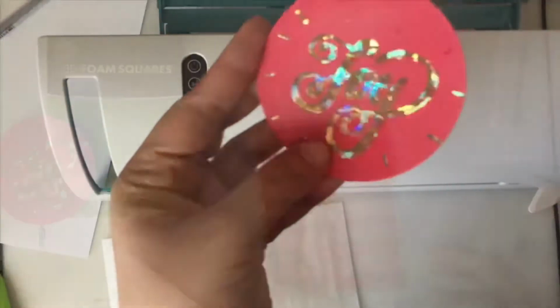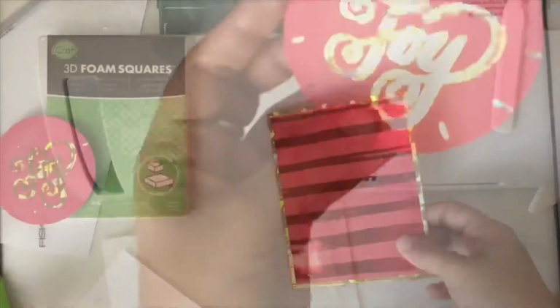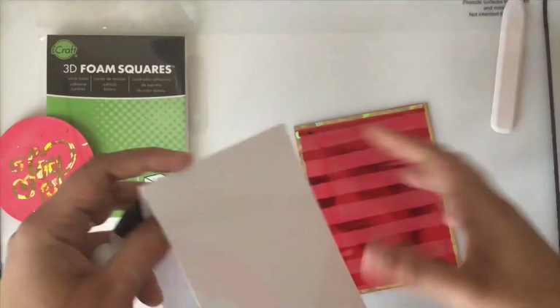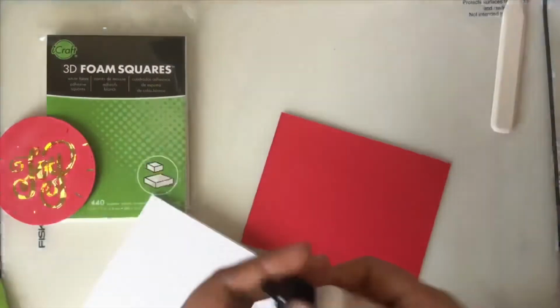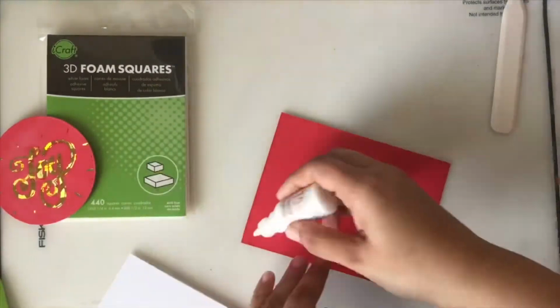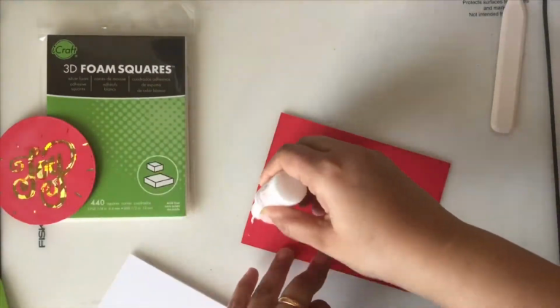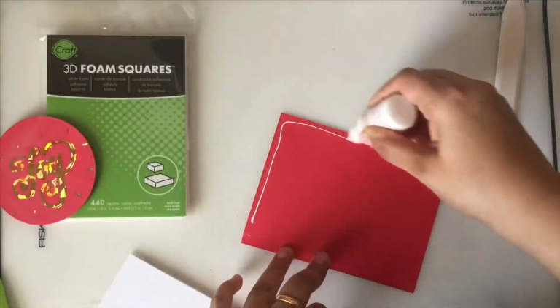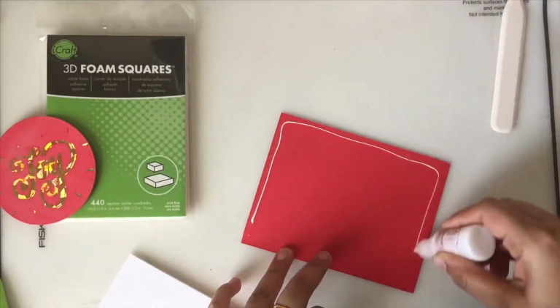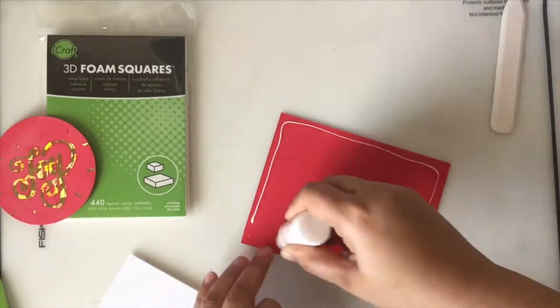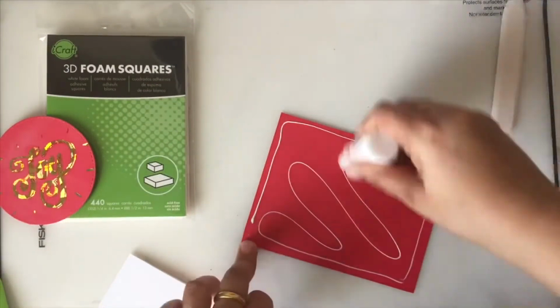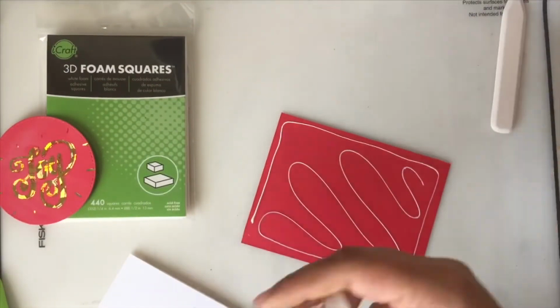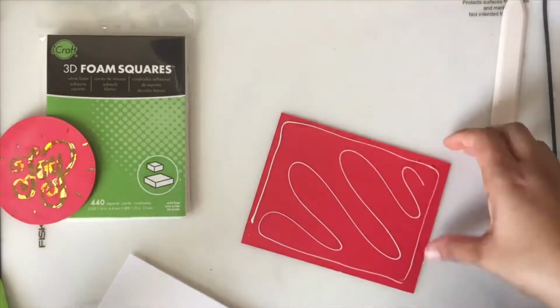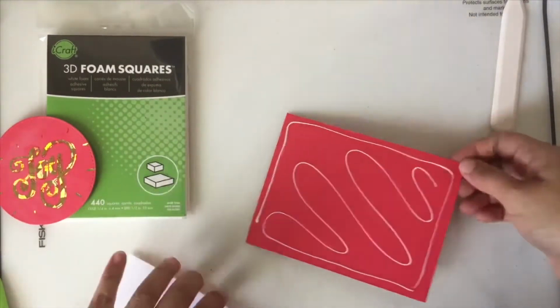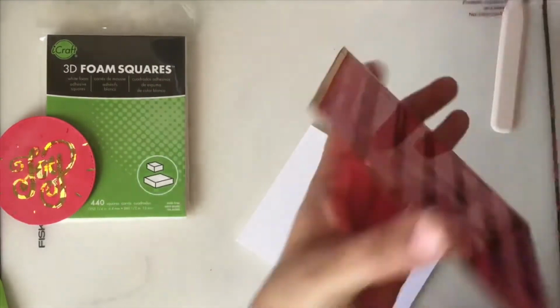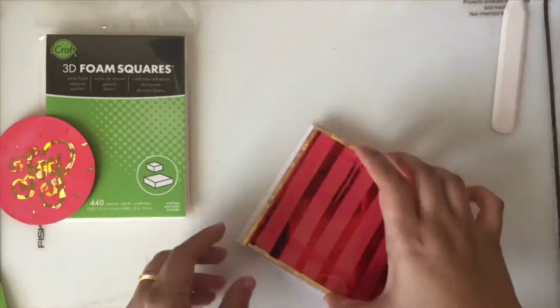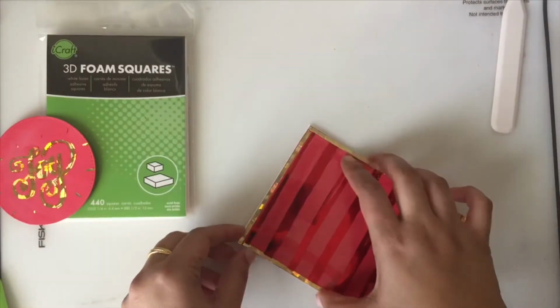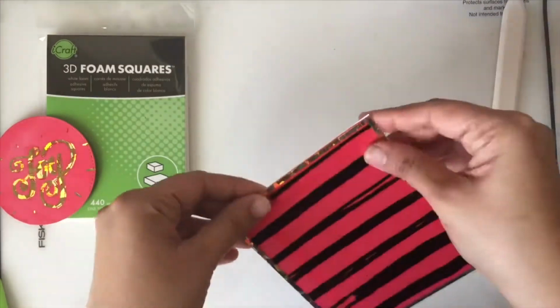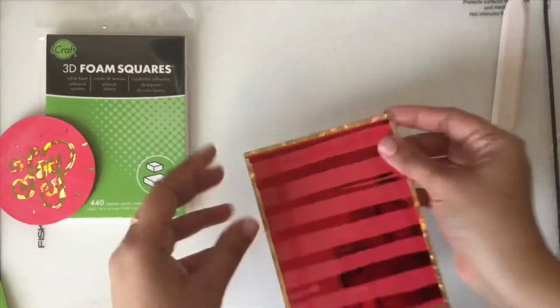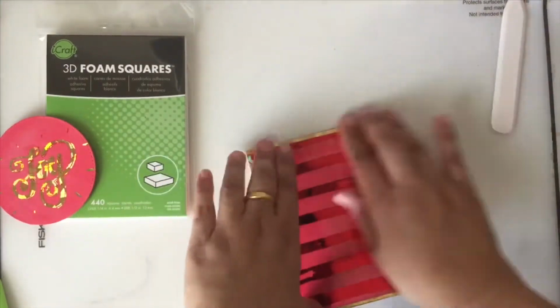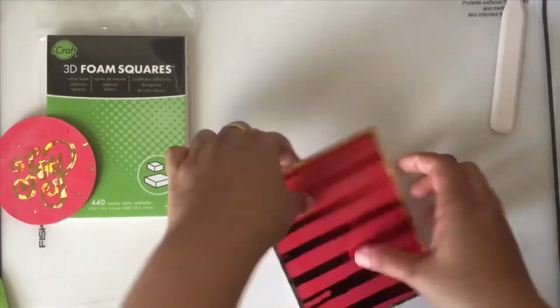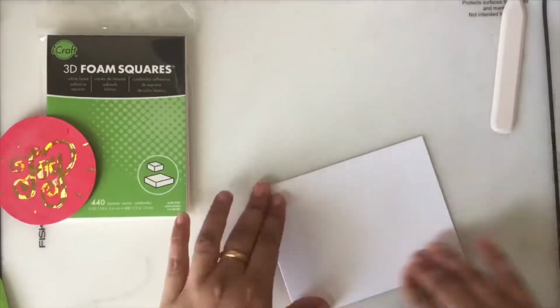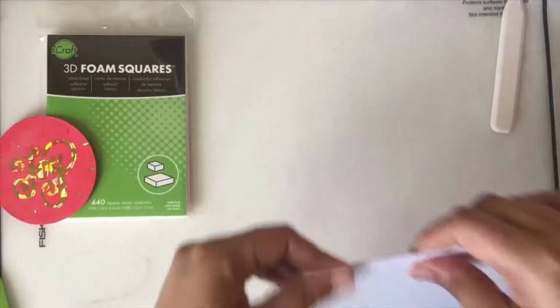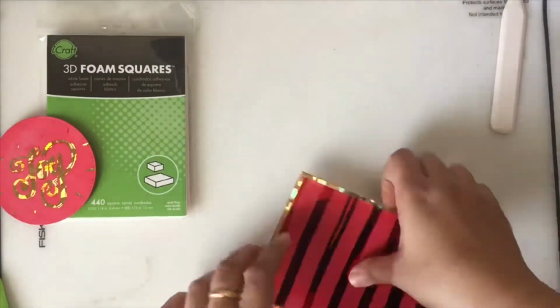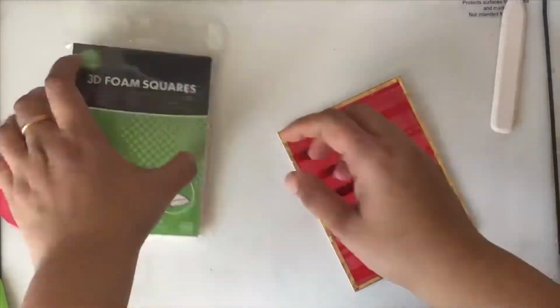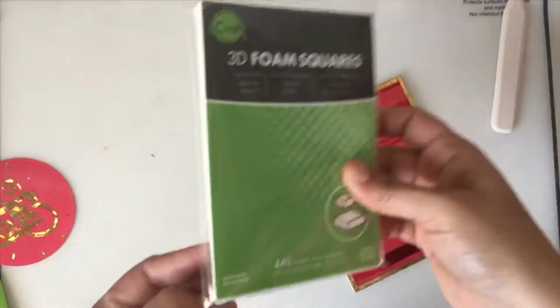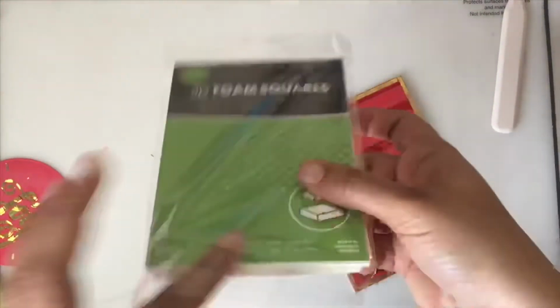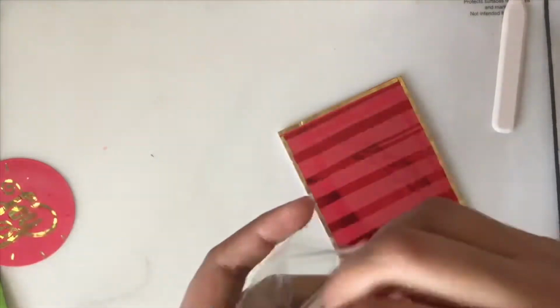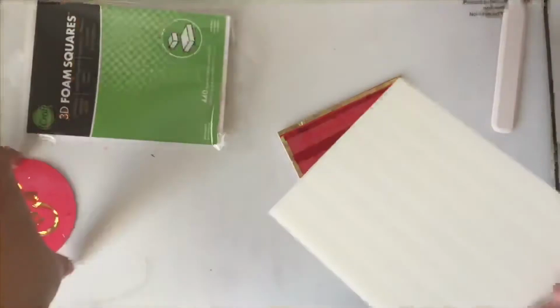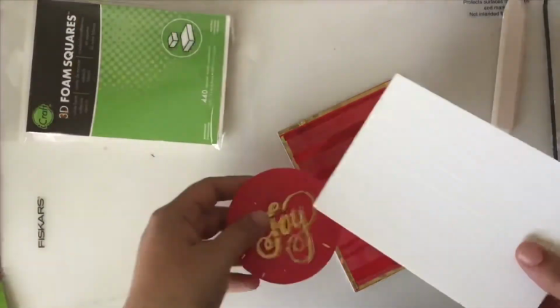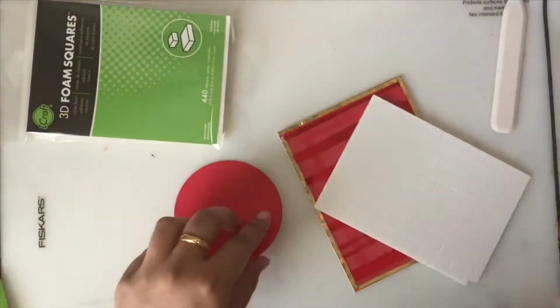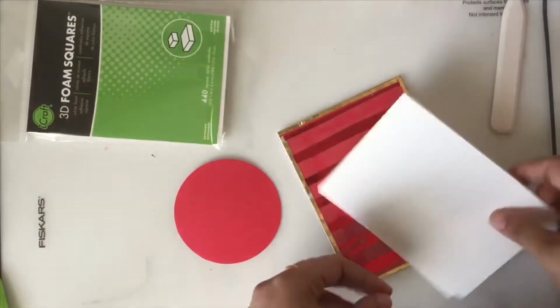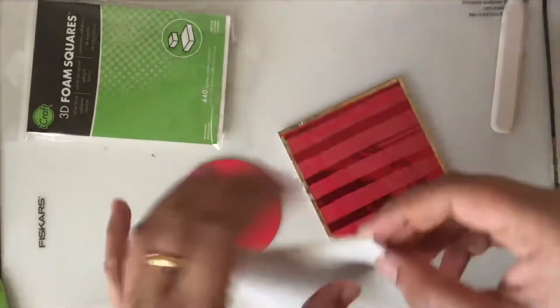To assemble the card, I adhered the piece of red cardstock onto the A2 card base, and I used 3D foam squares from Thermoweb to adhere my sentiment panel onto the card base.